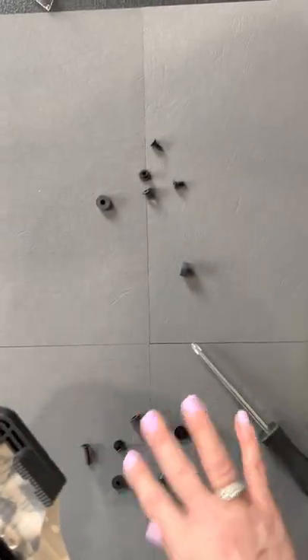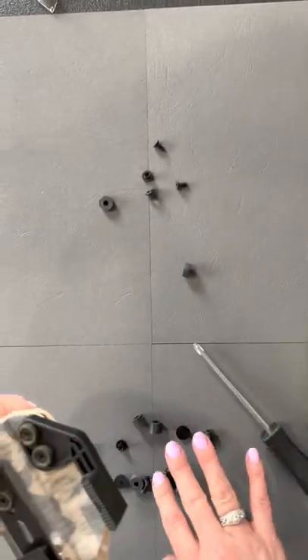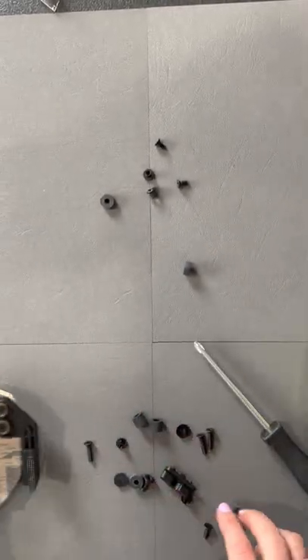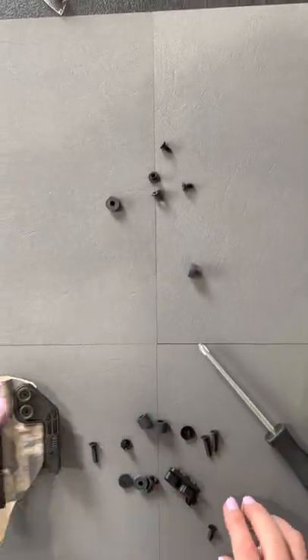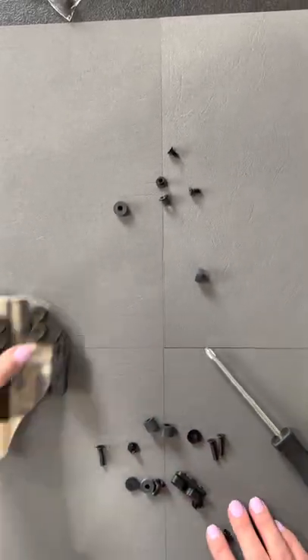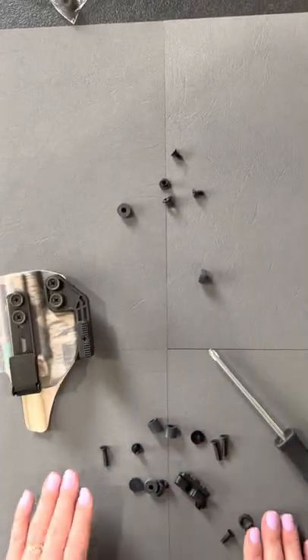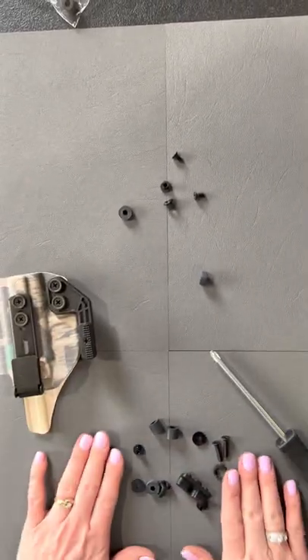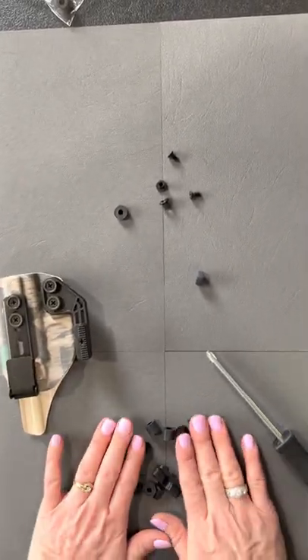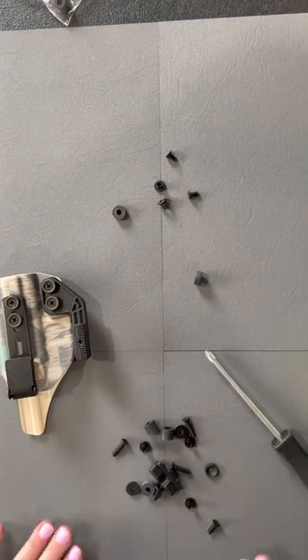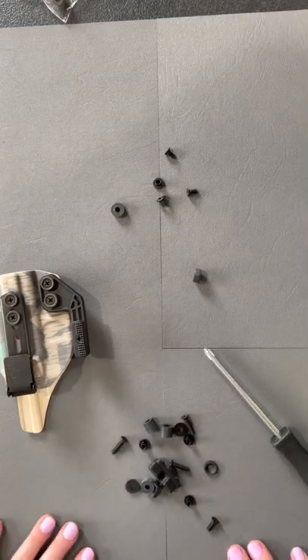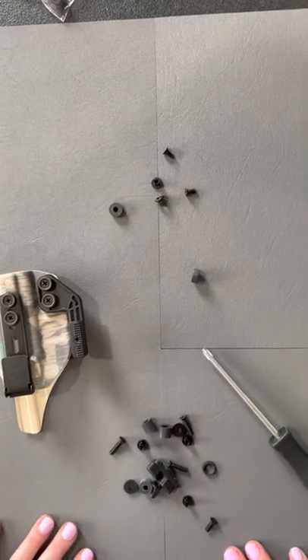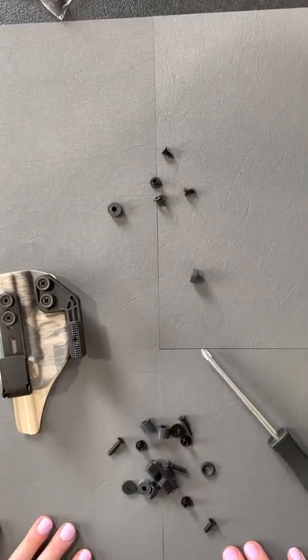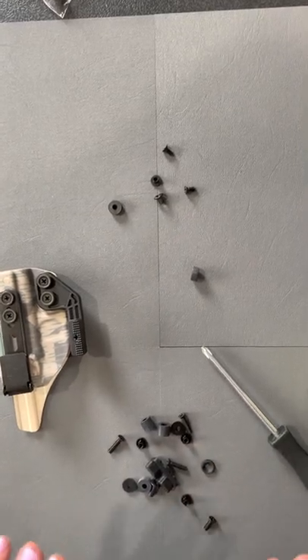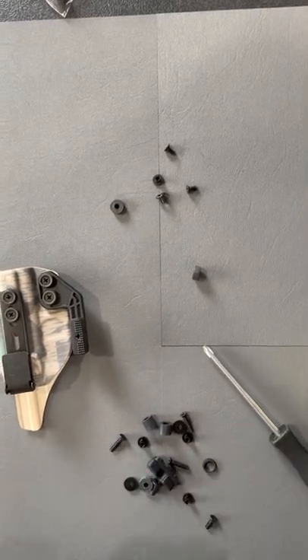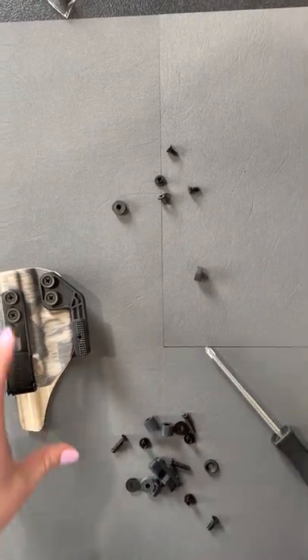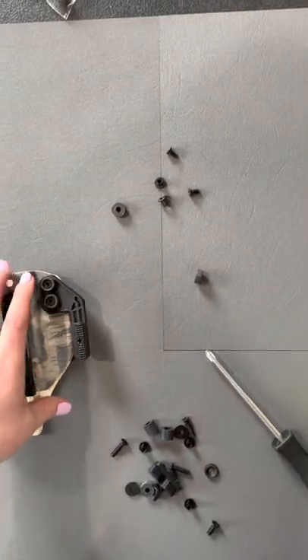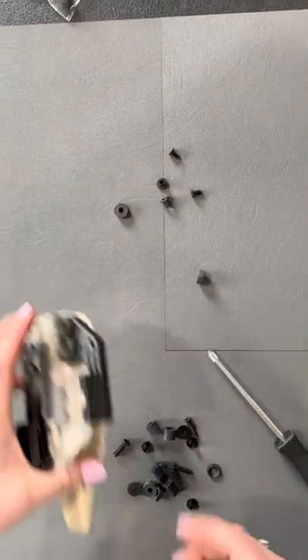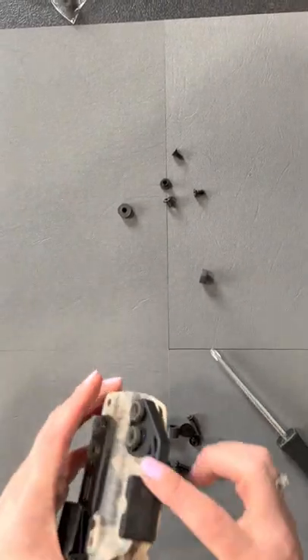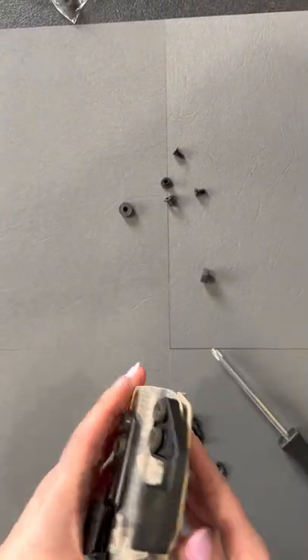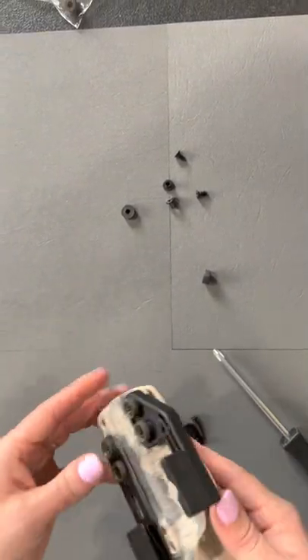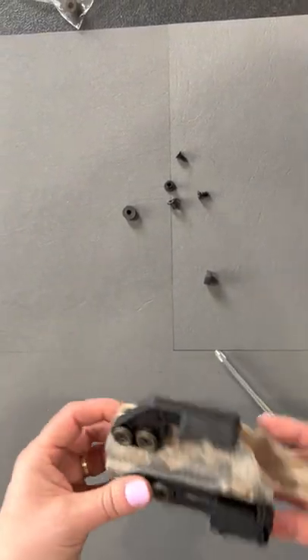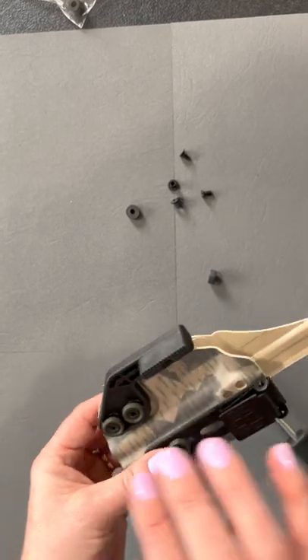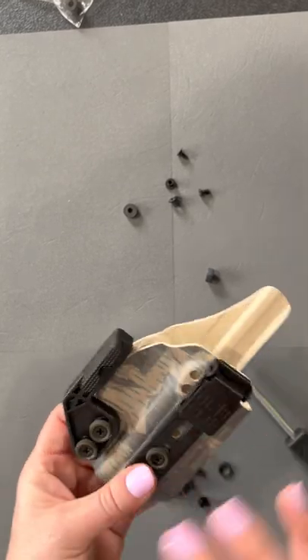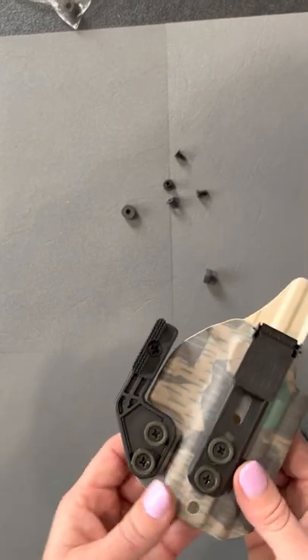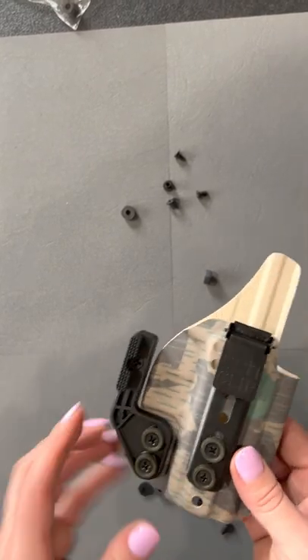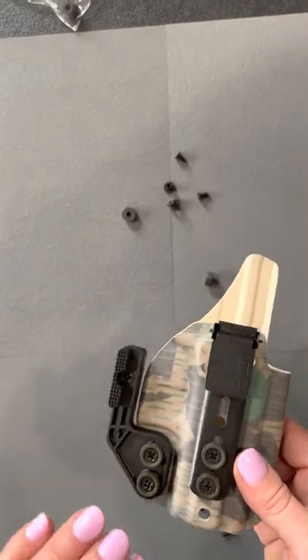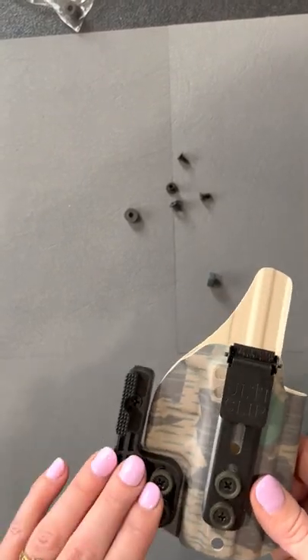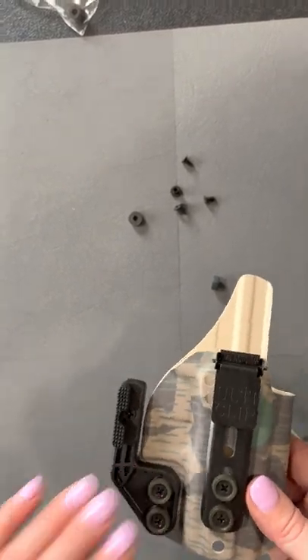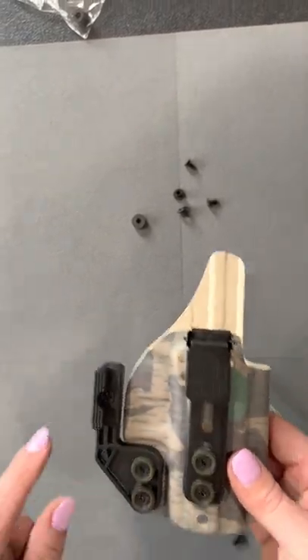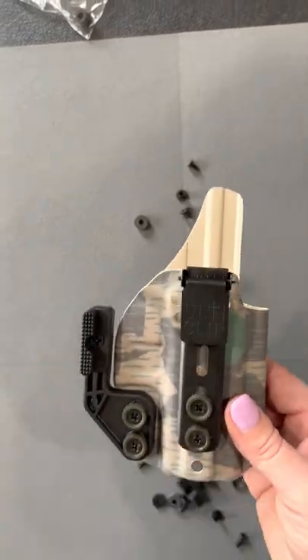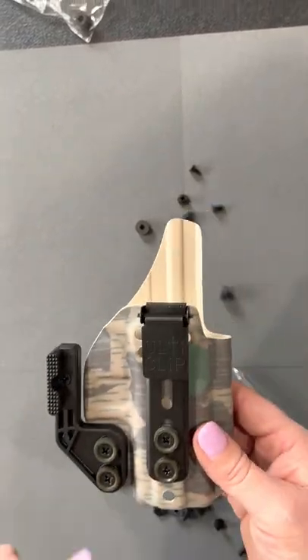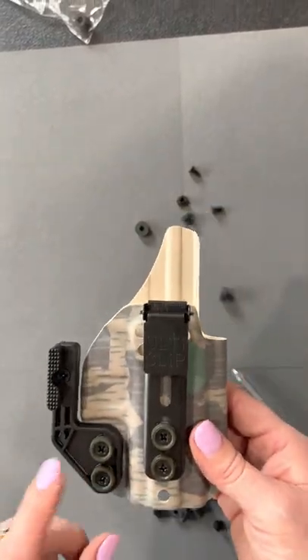We give you a lot of options. You can see there's a lot of hardware left over — that's just to cover you for all the different models that the delta wing might go on. You can attach this to any eclipse holster.